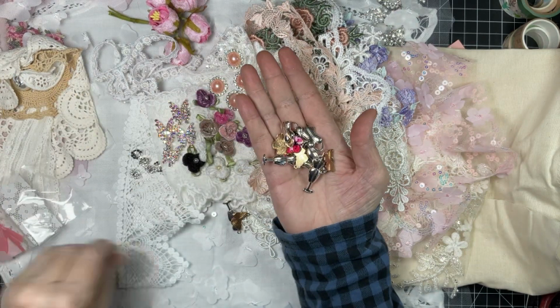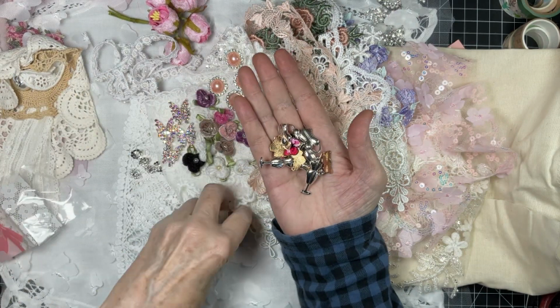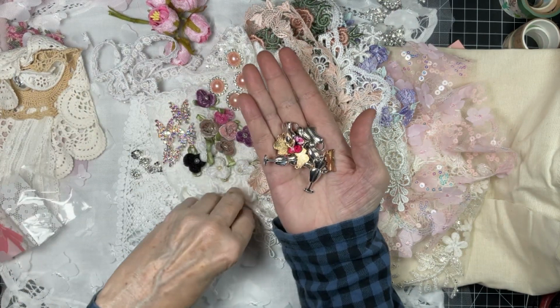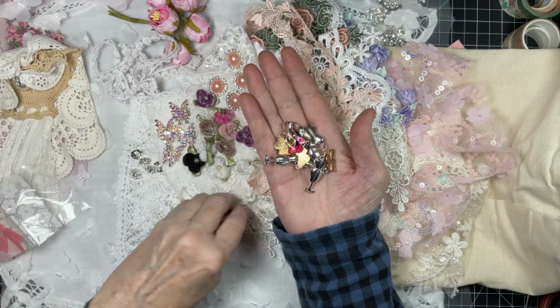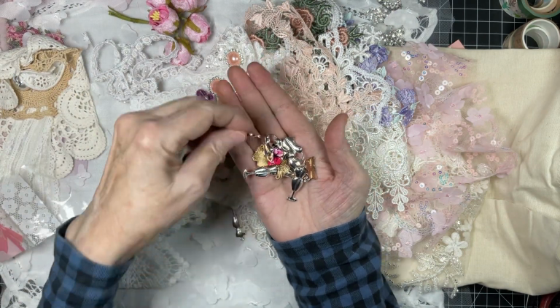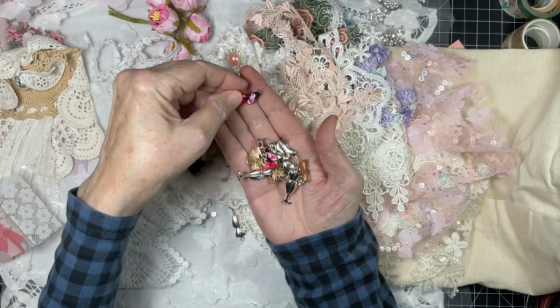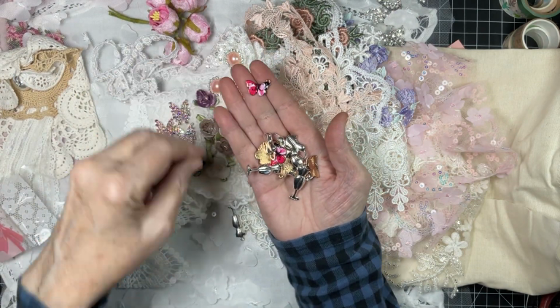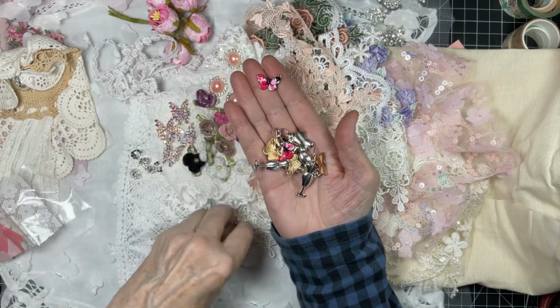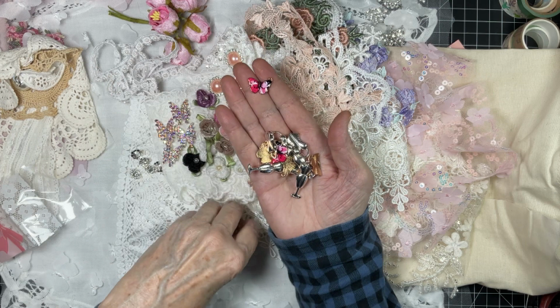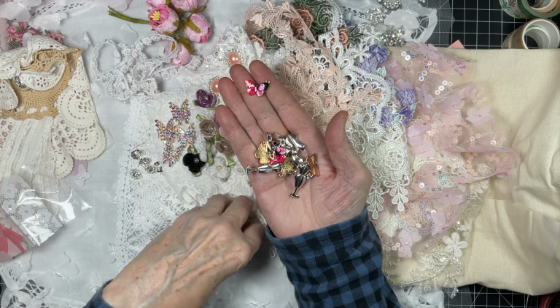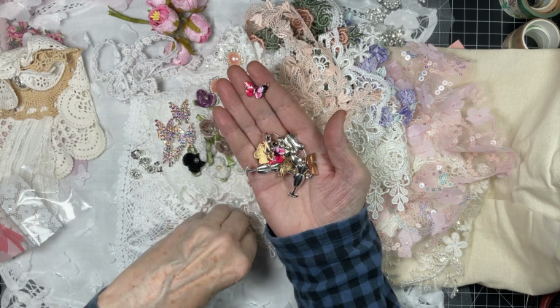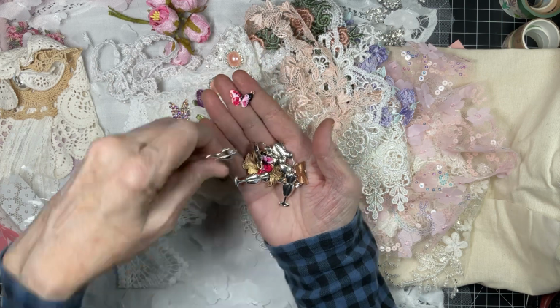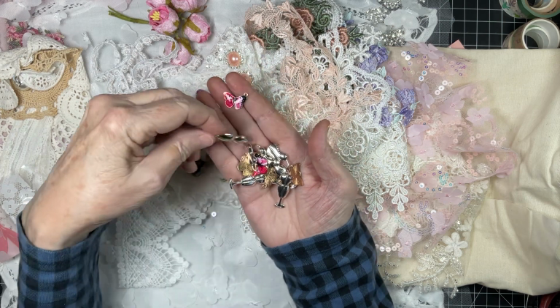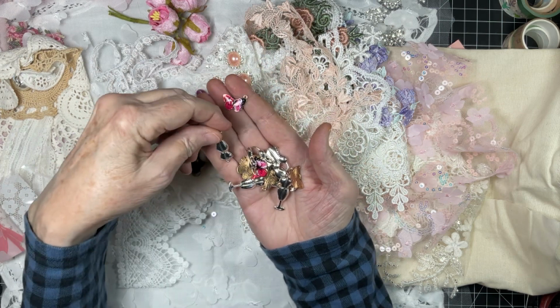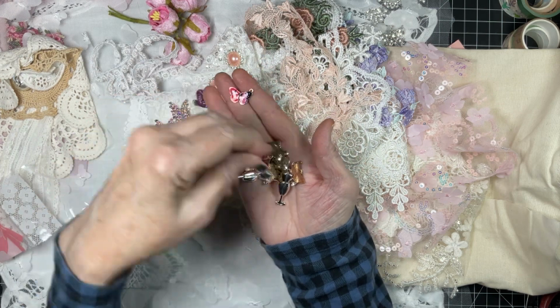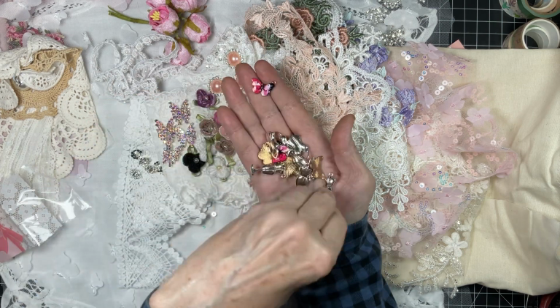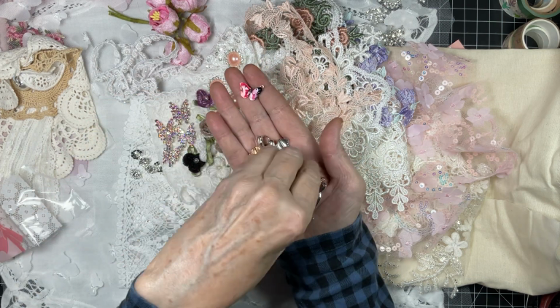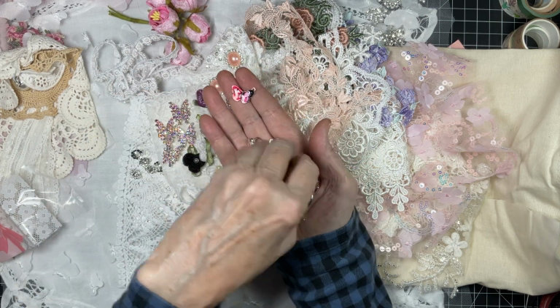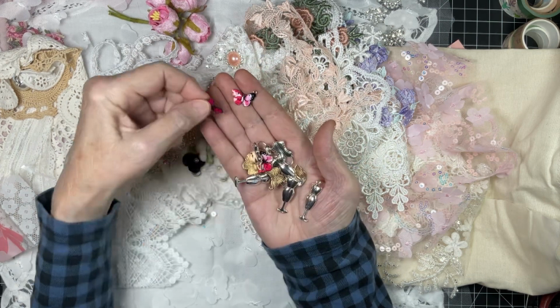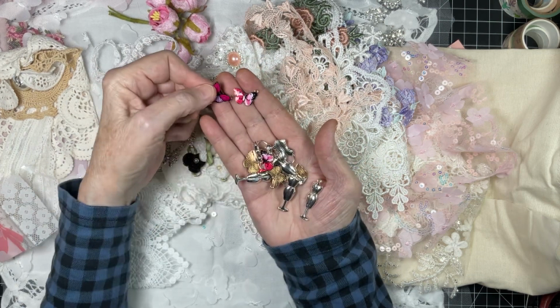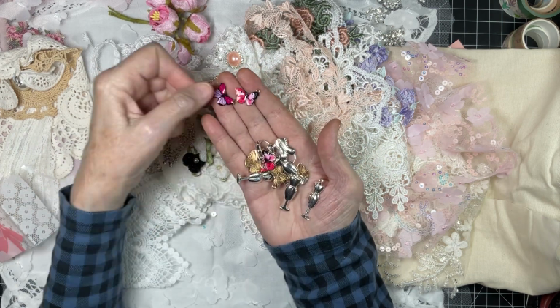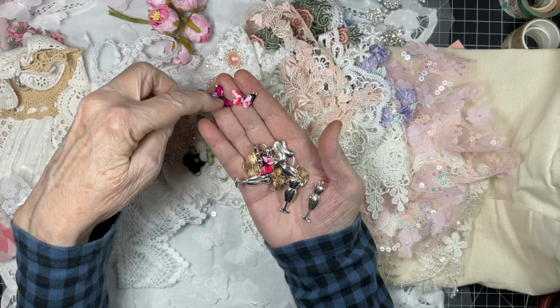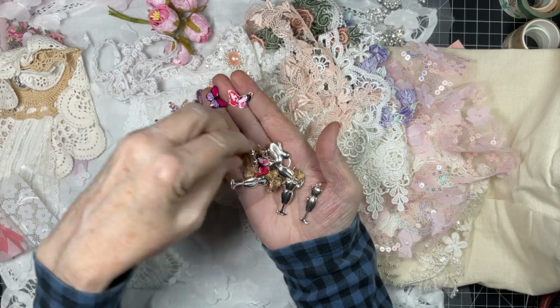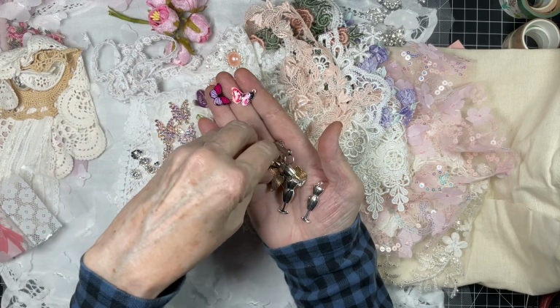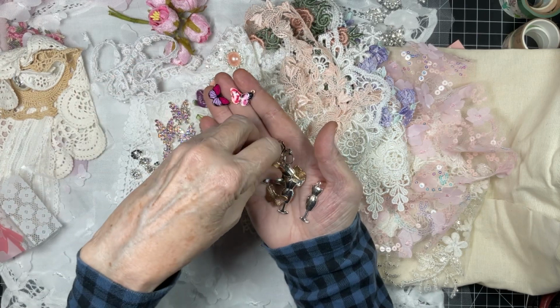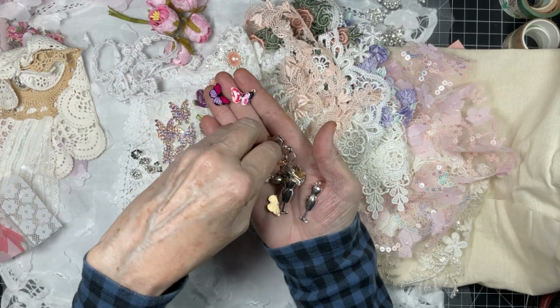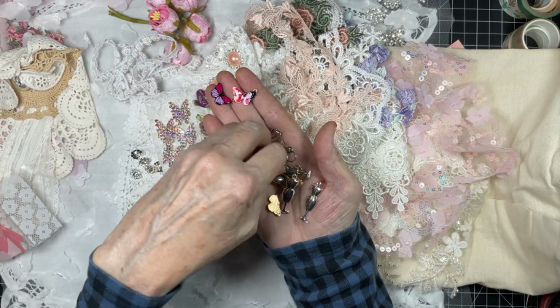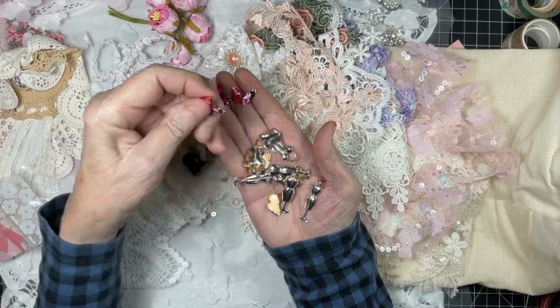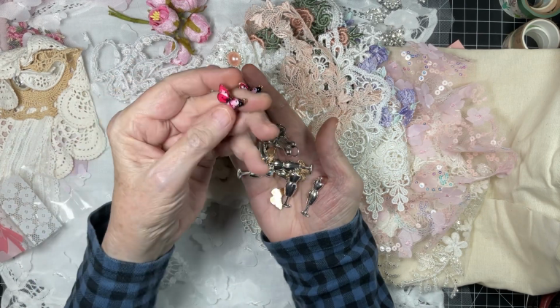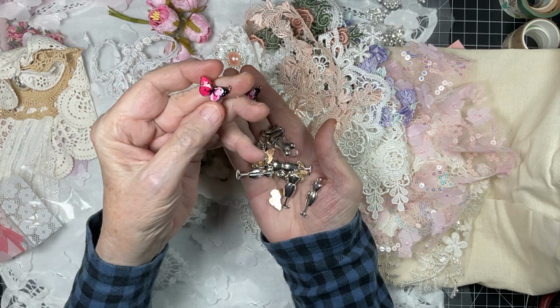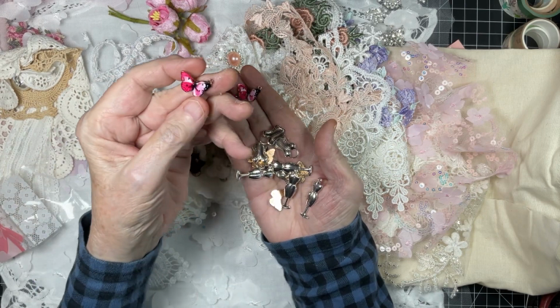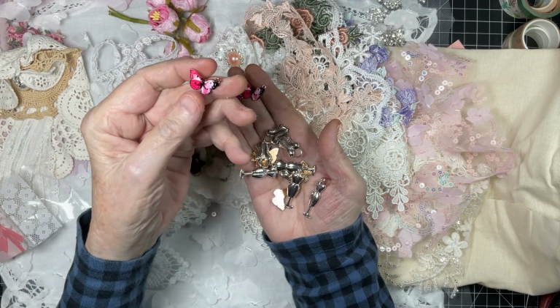Look at this — little enamel butterflies, which I have had in the past and adore. If you have never purchased these from Kim, try them, because they're not completely flat — they're raised.